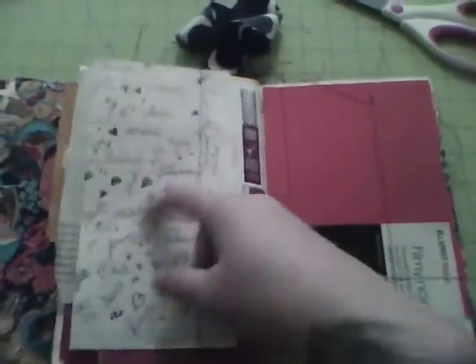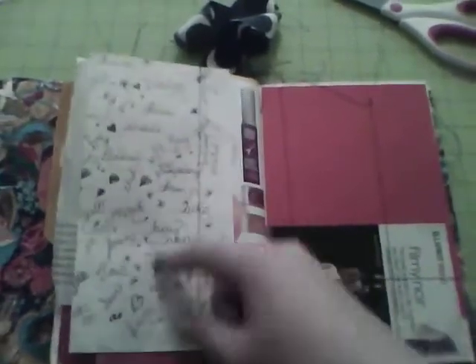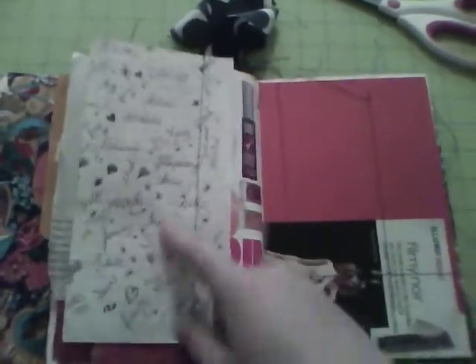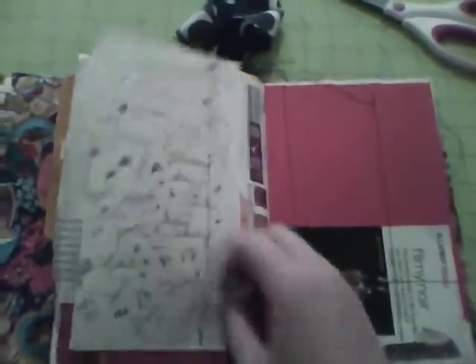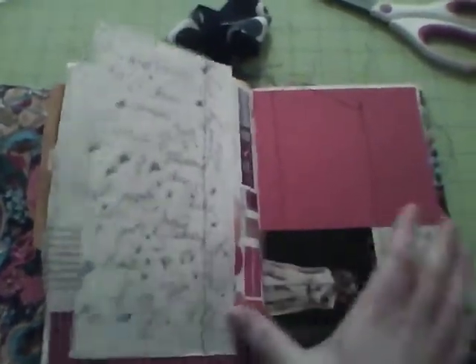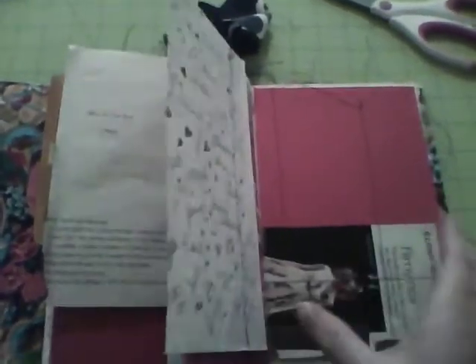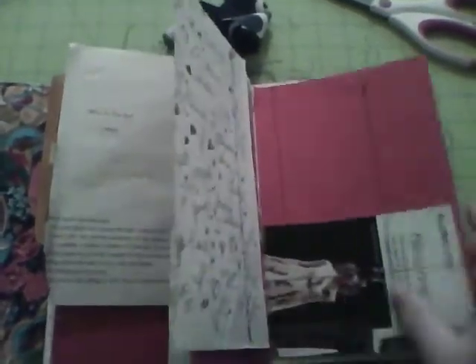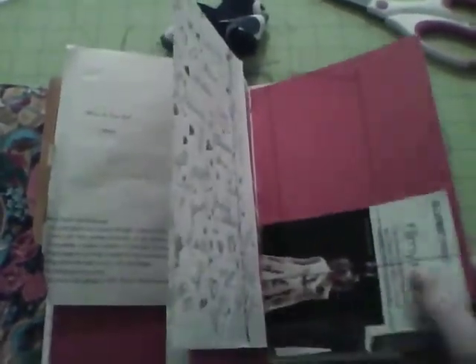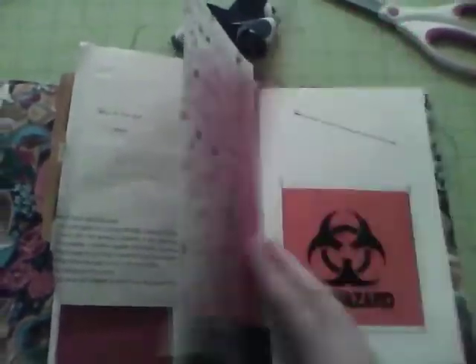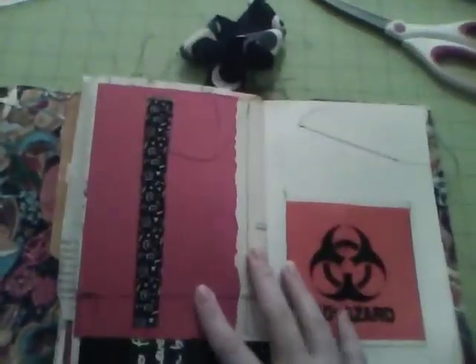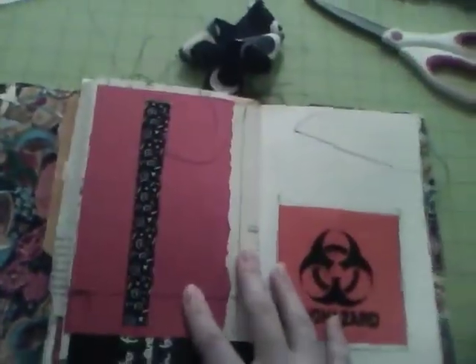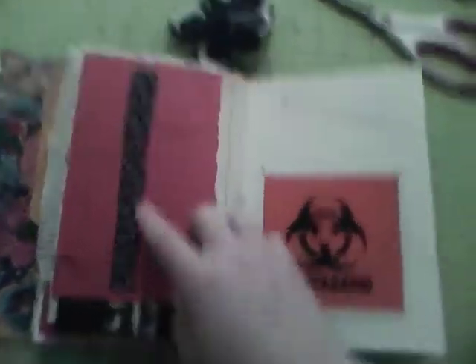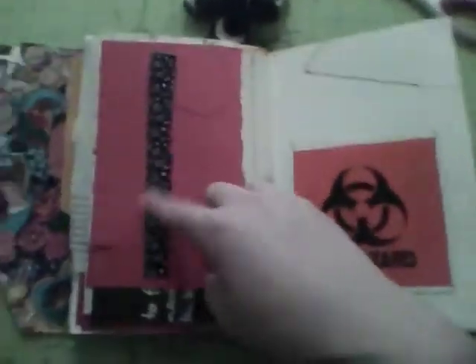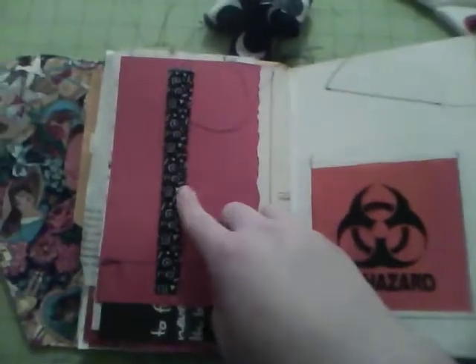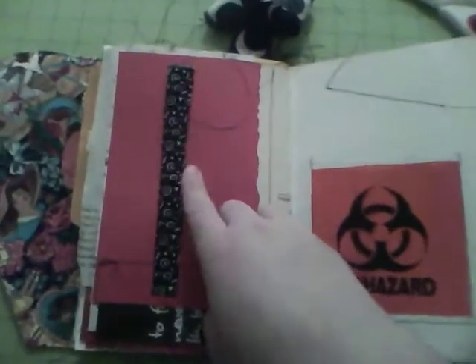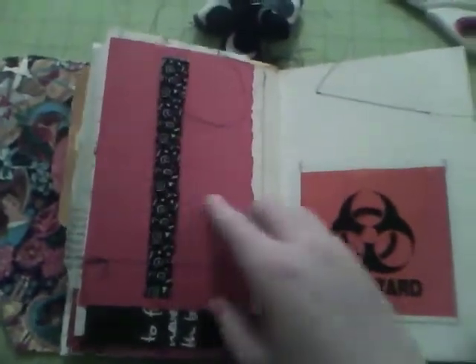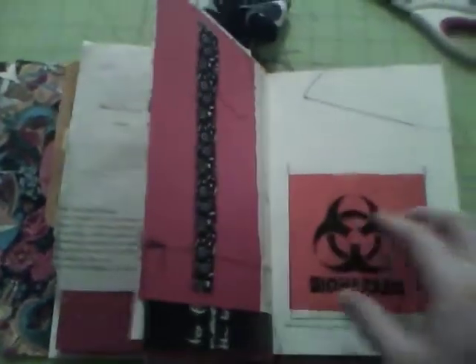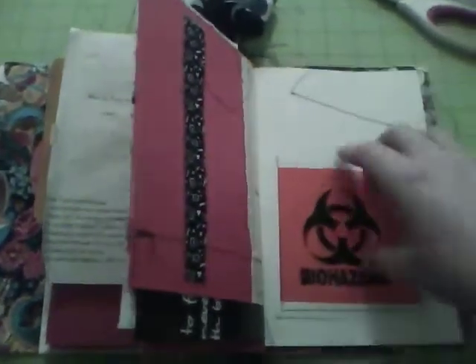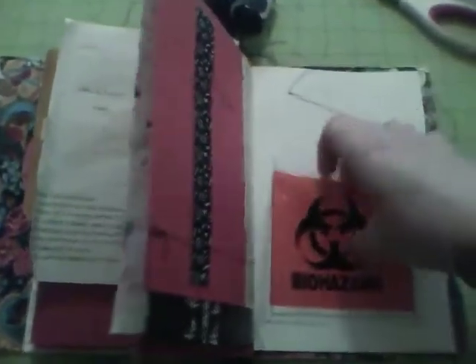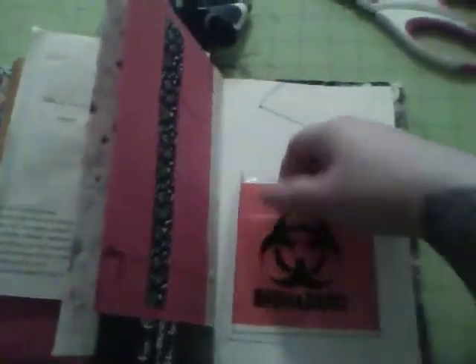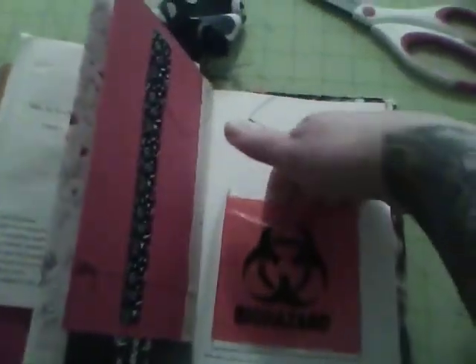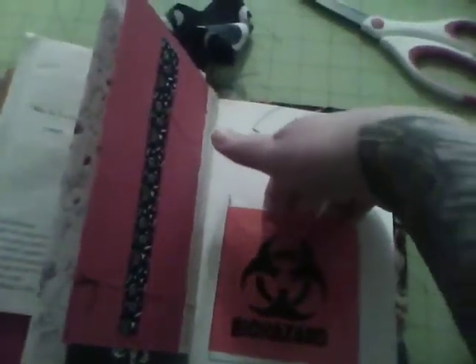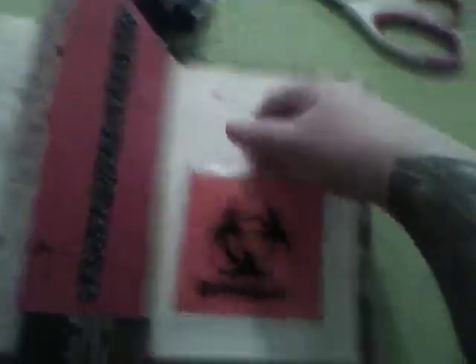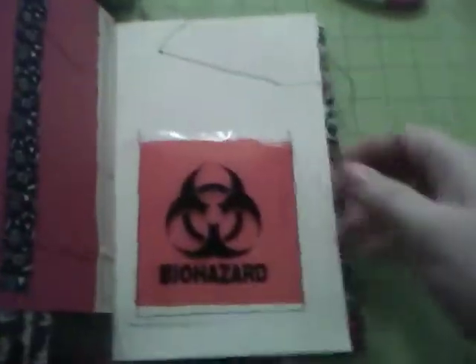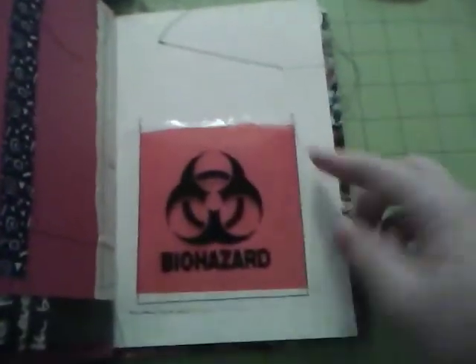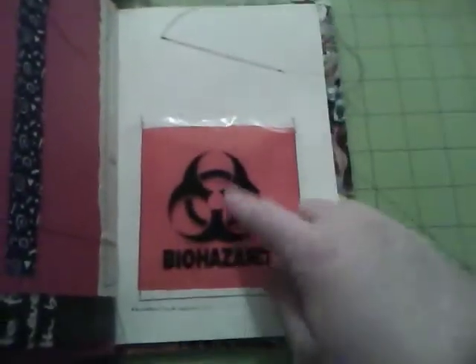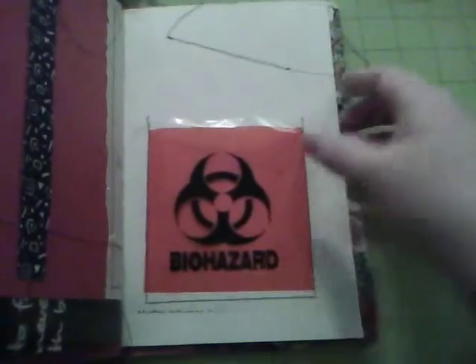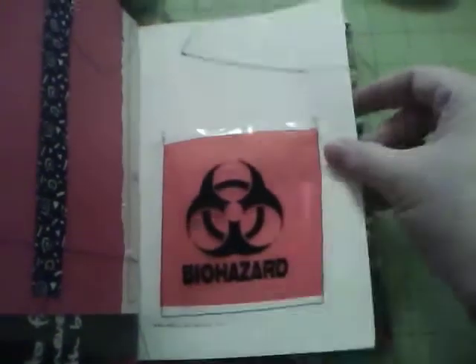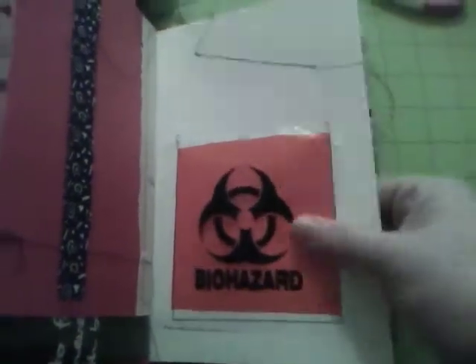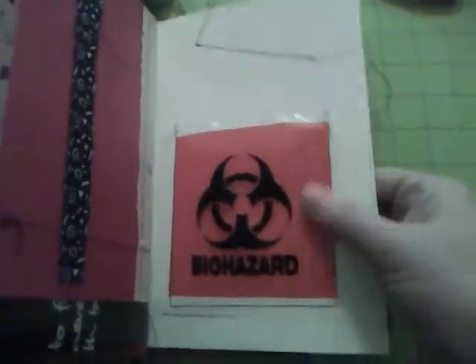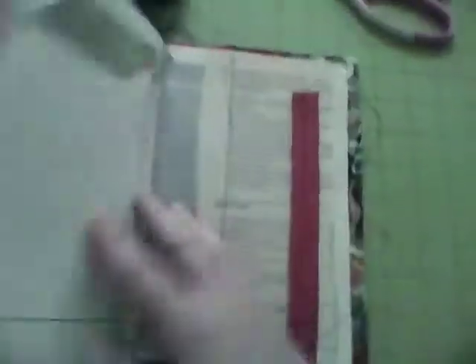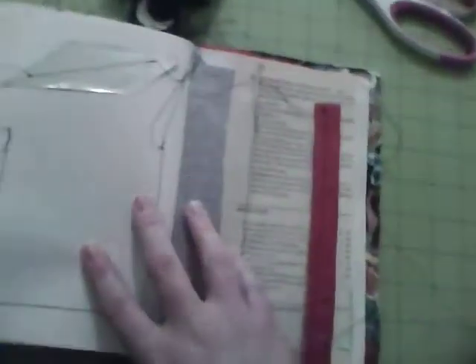Just a little doodle page out of my notebook from my school days. Alright, here's a little pocket I made out of my little biohazard bag - got that from work, don't tell anybody!